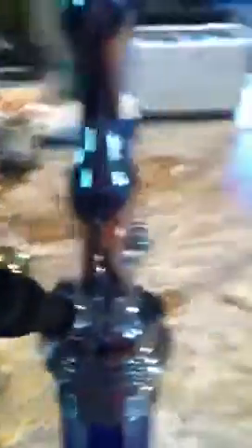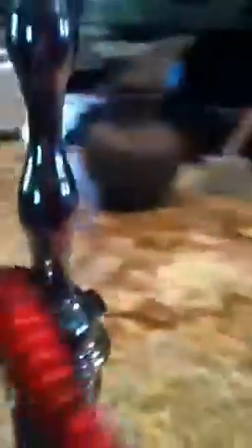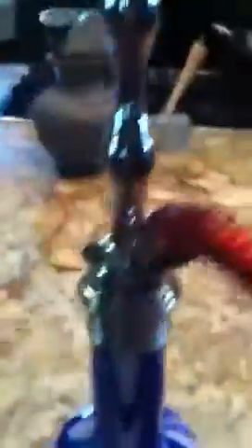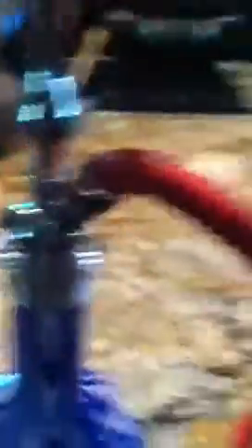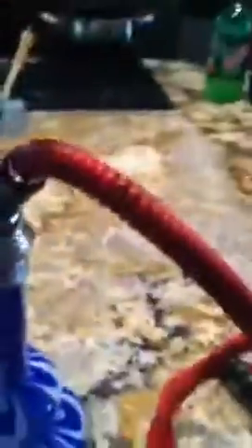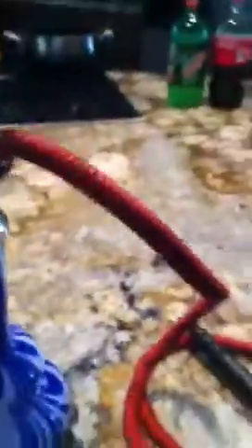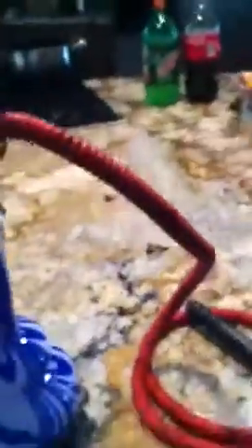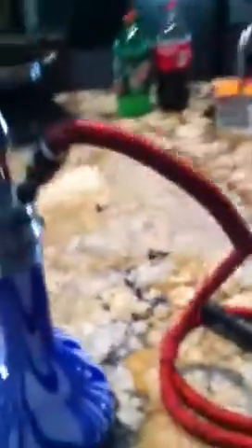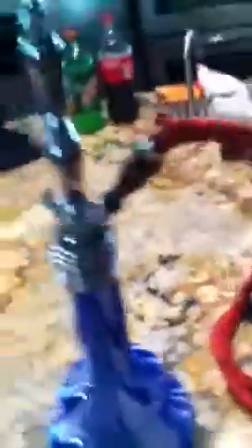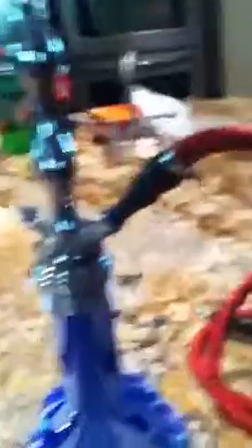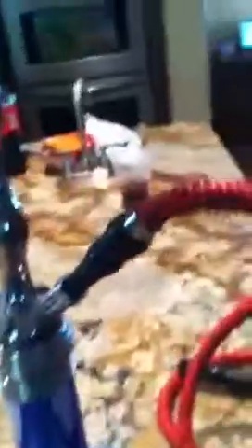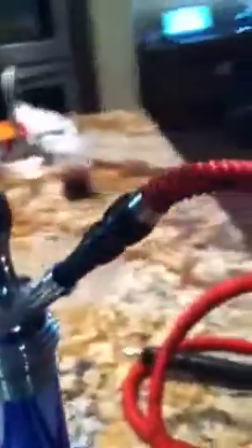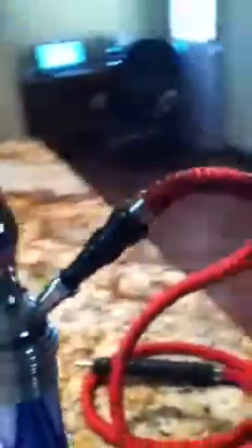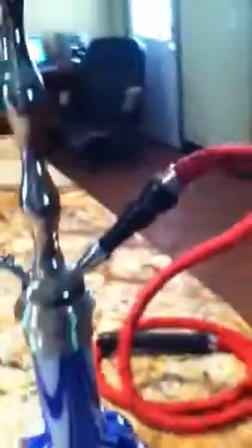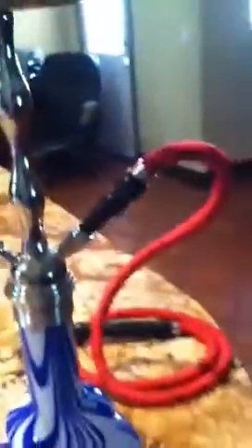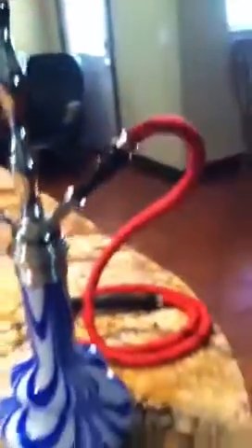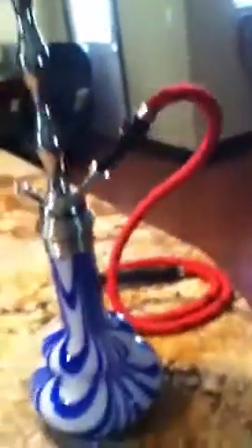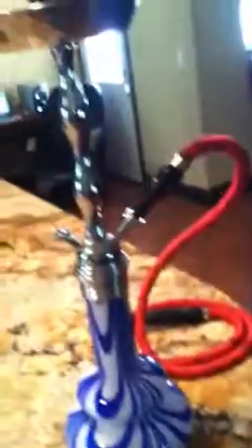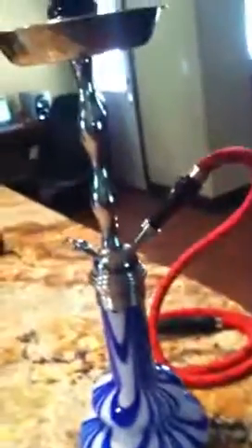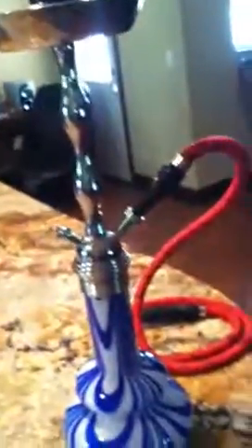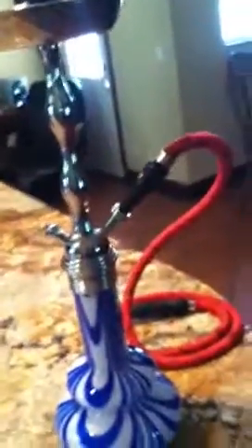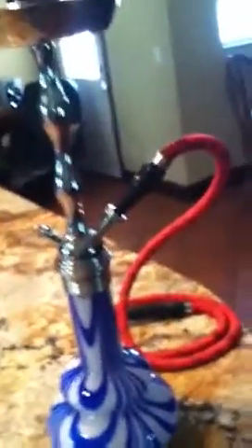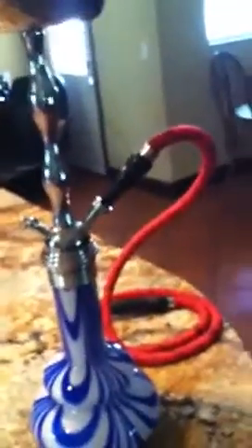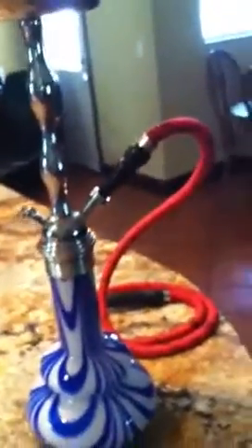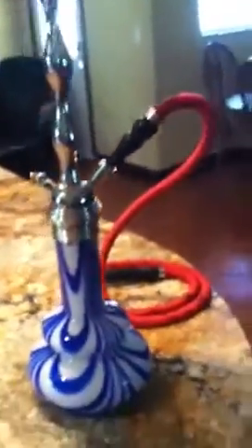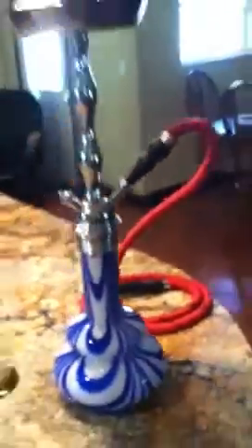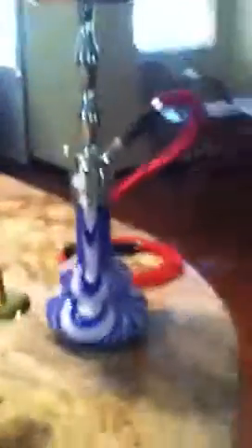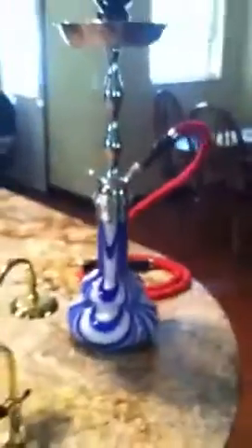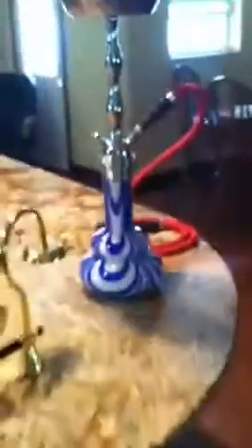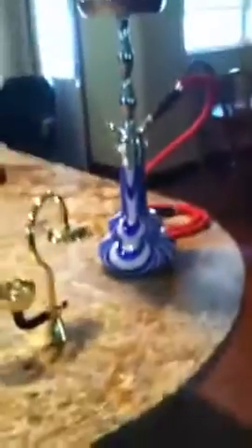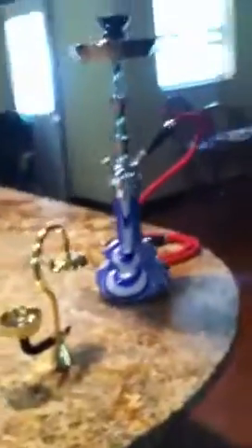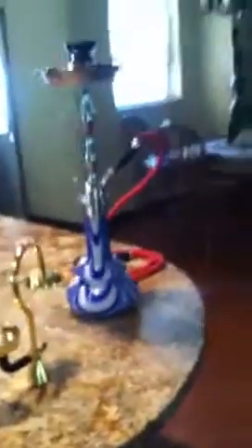It's just a Maya ice hose. It doesn't really match the hookah, but the shop that I go to didn't have any other colors at the time, so I just had to deal with that one for now.